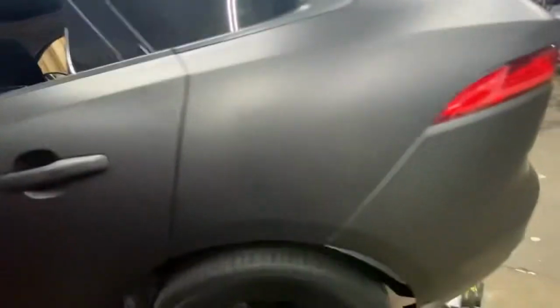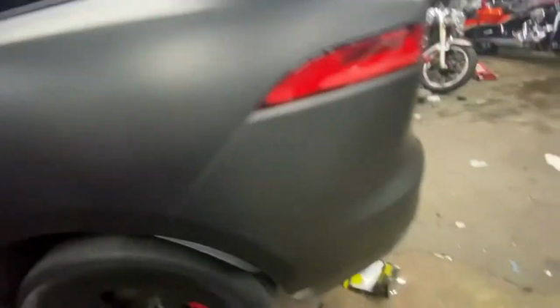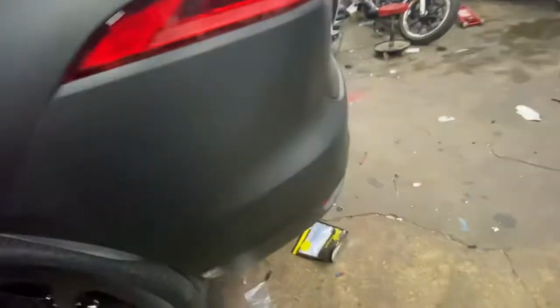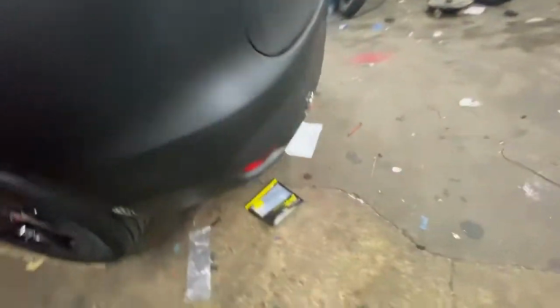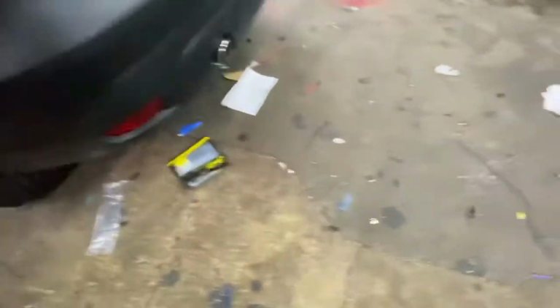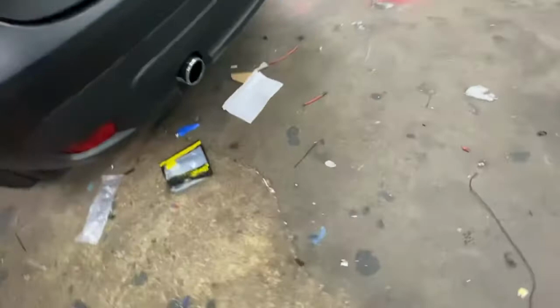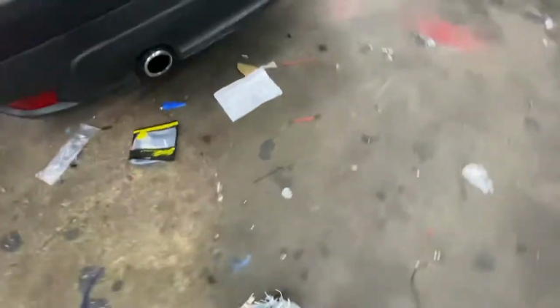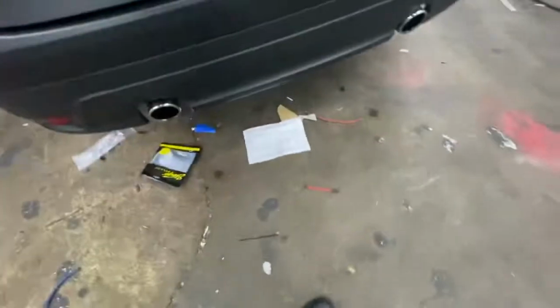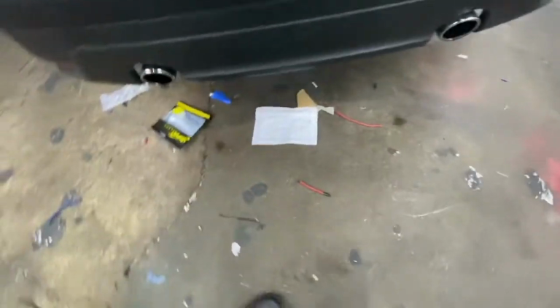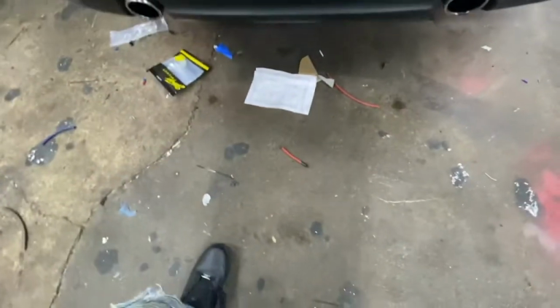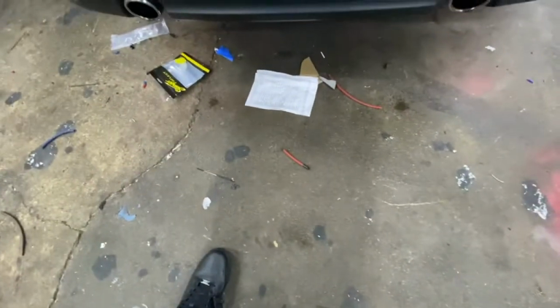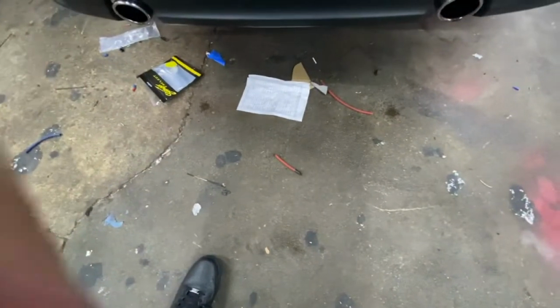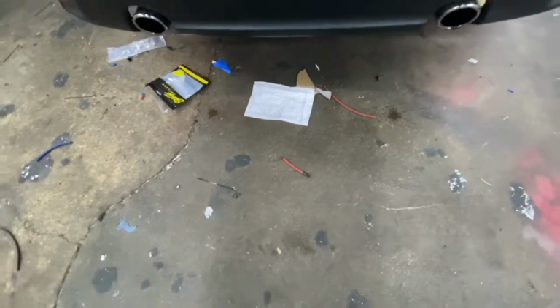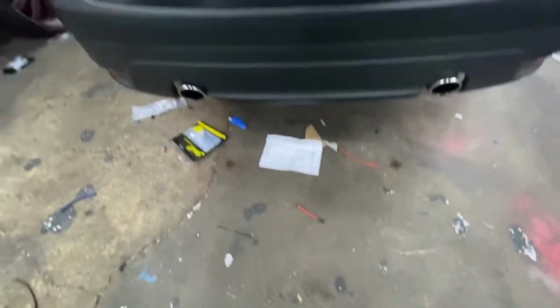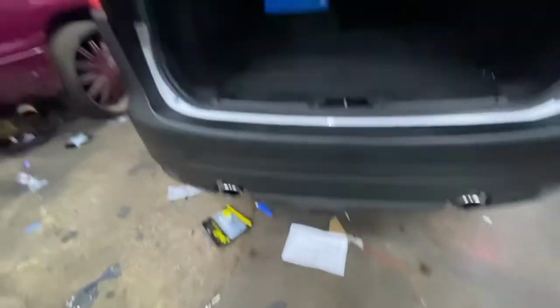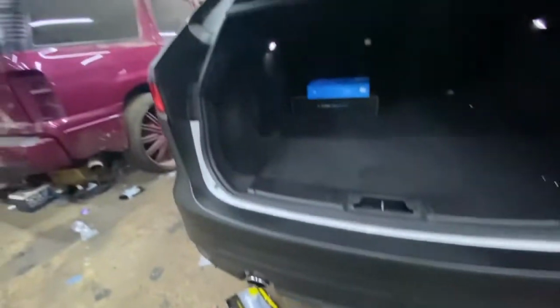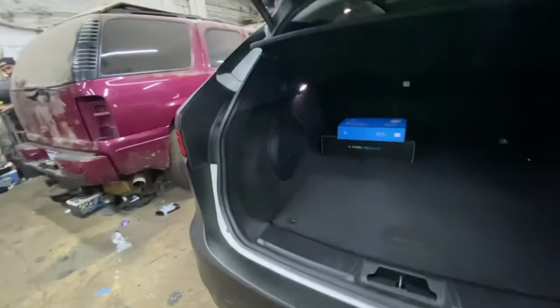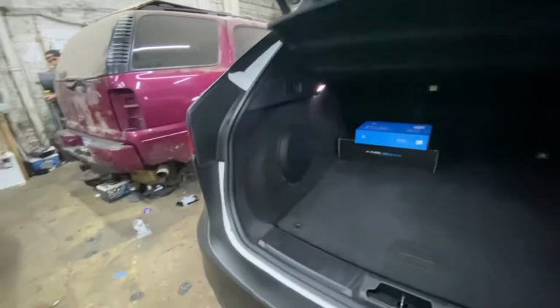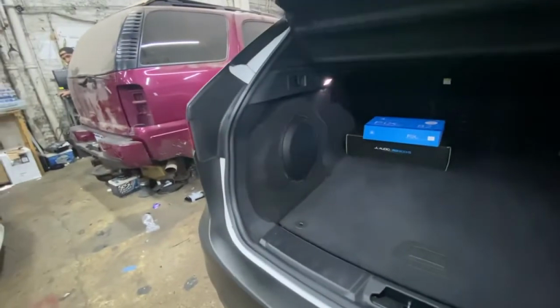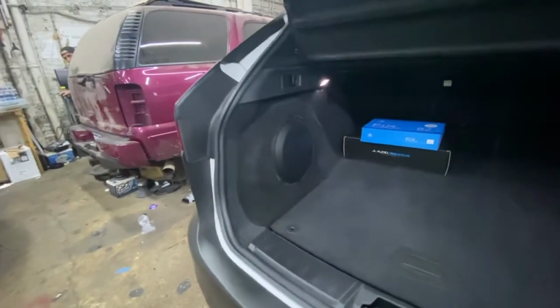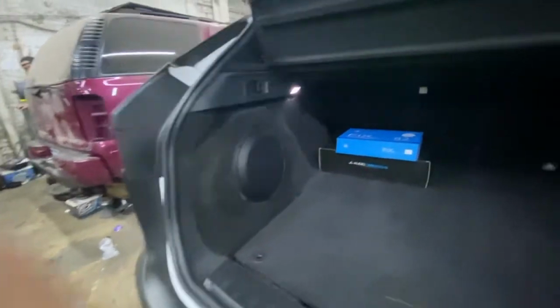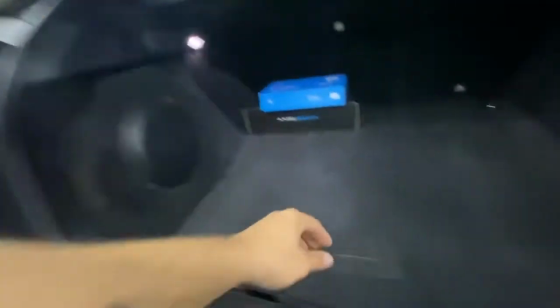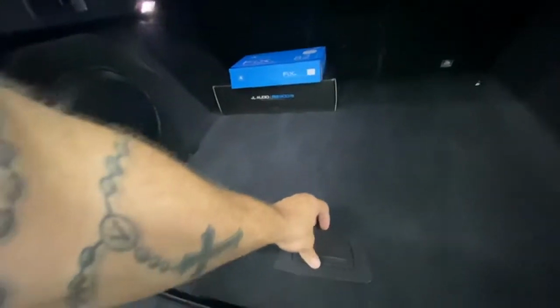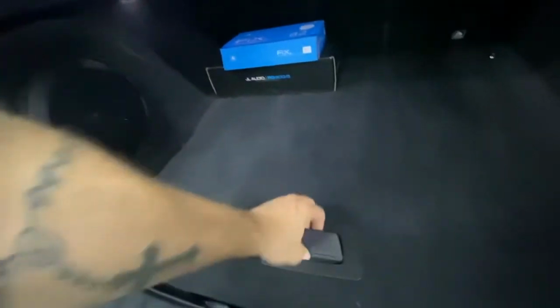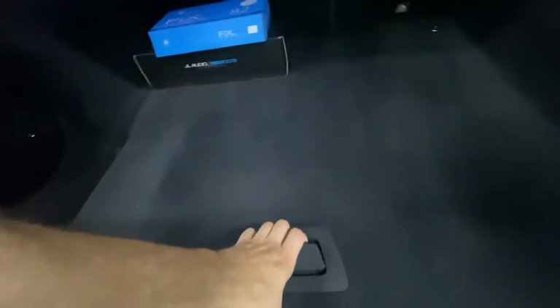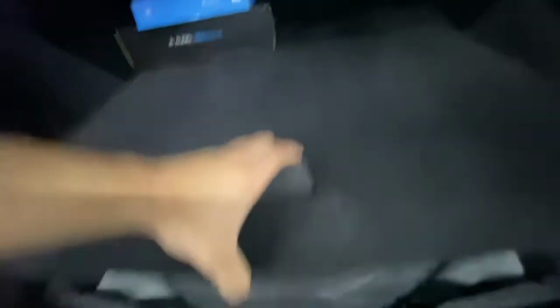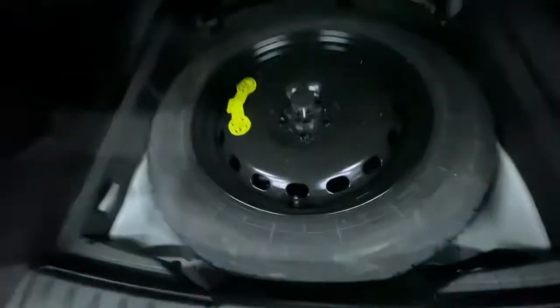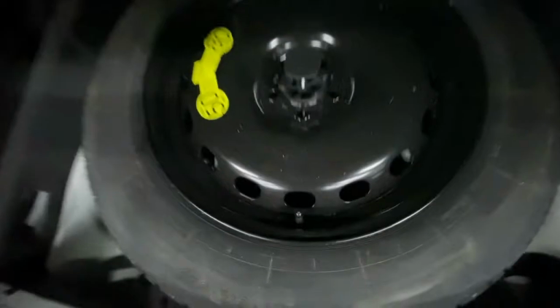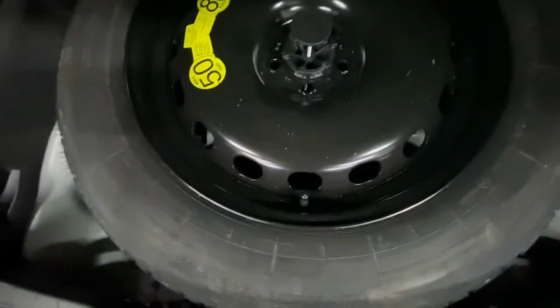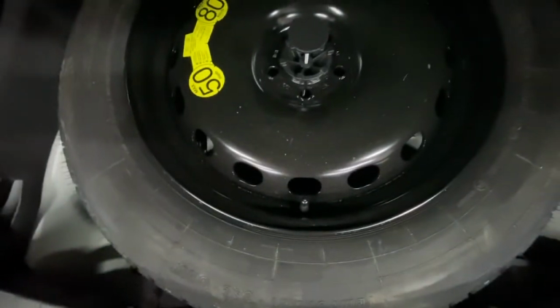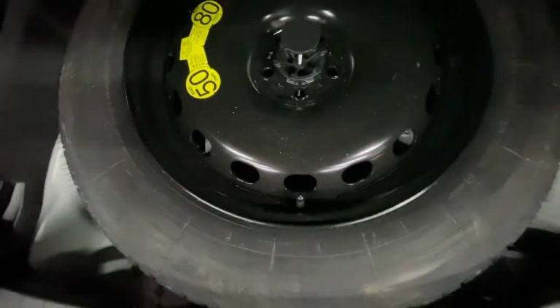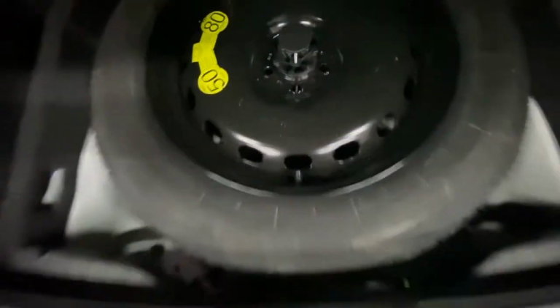We also customized a fiberglass subwoofer in the rear to keep all trunk space, and installed the amplifier in a hidden location next to the battery, here at High End.